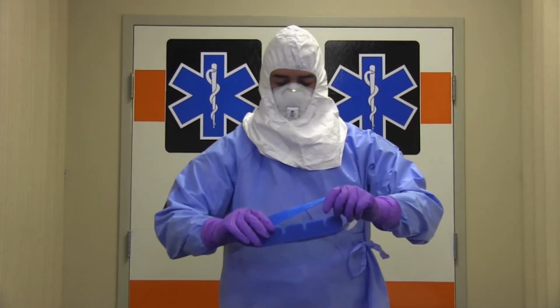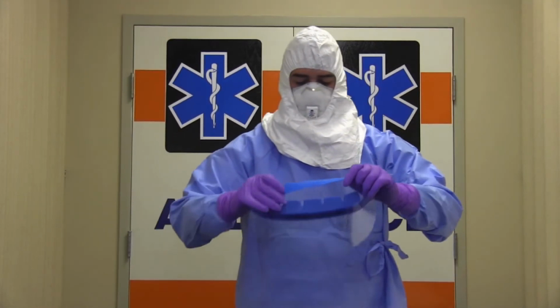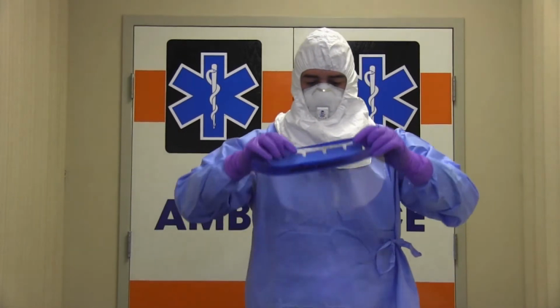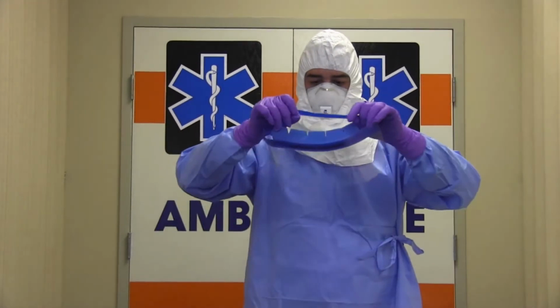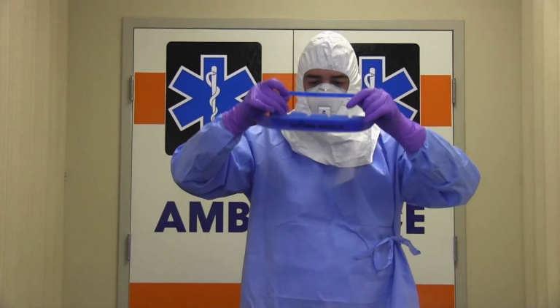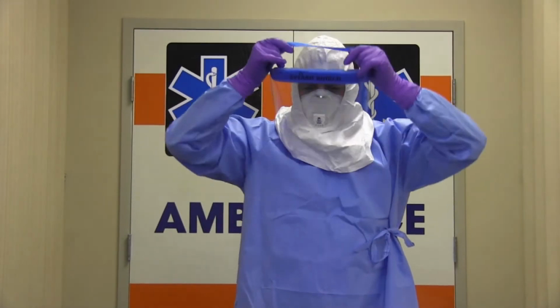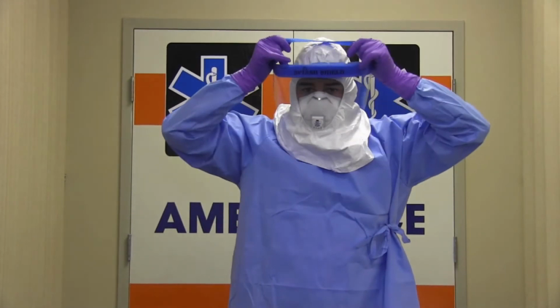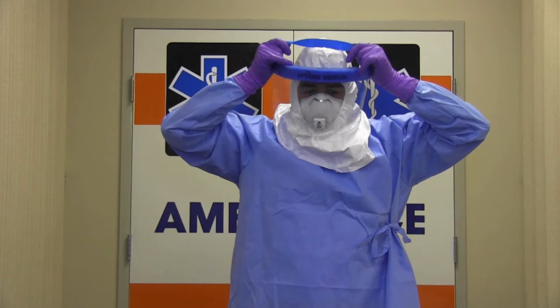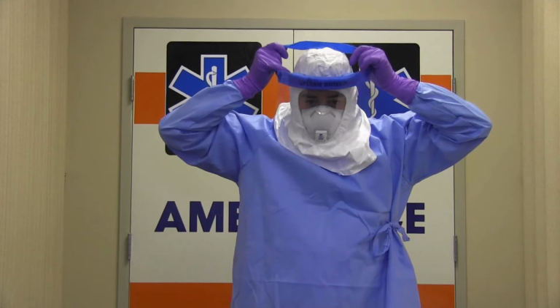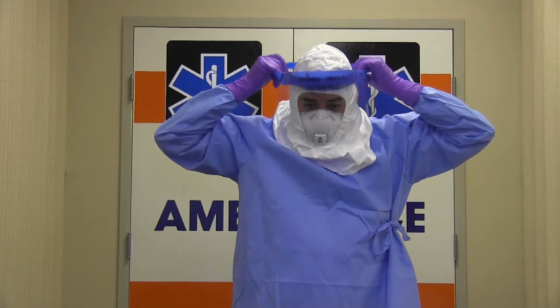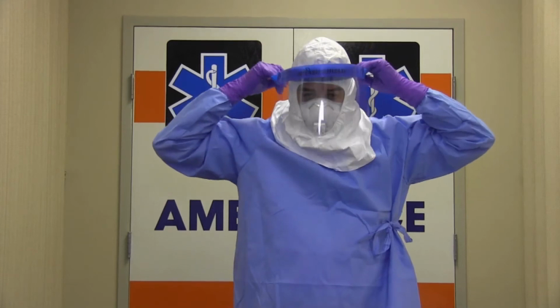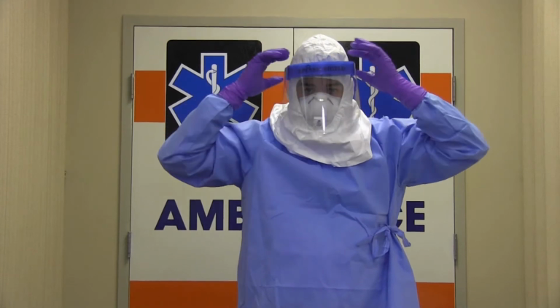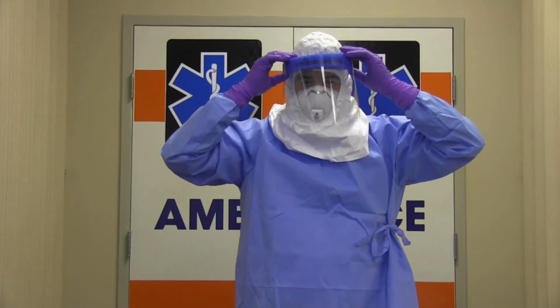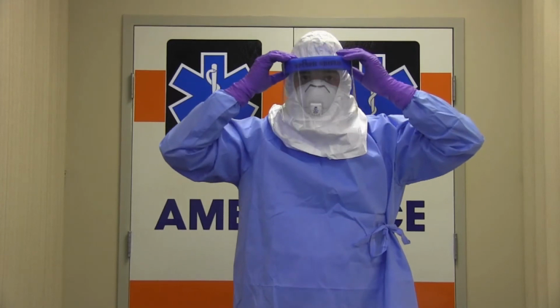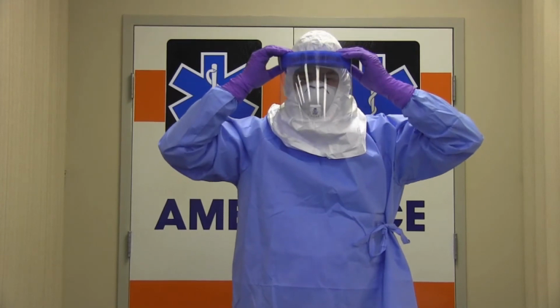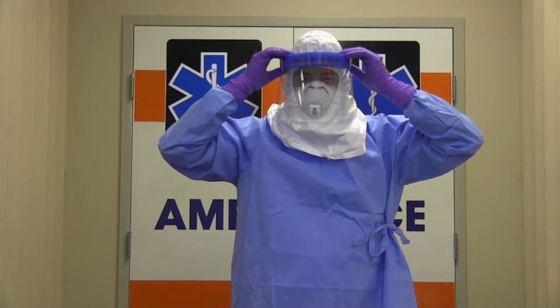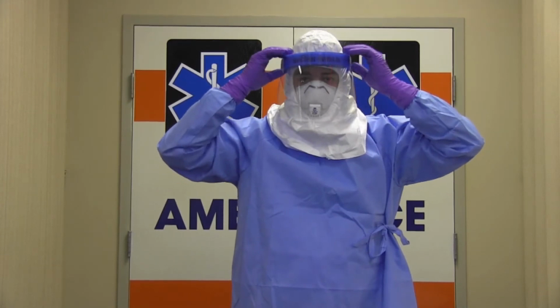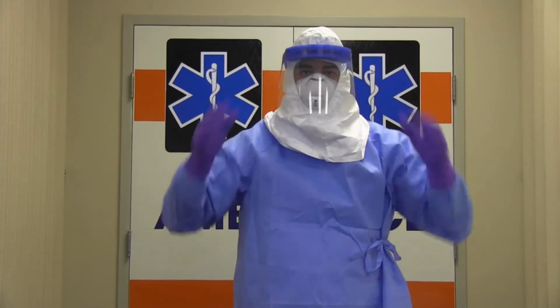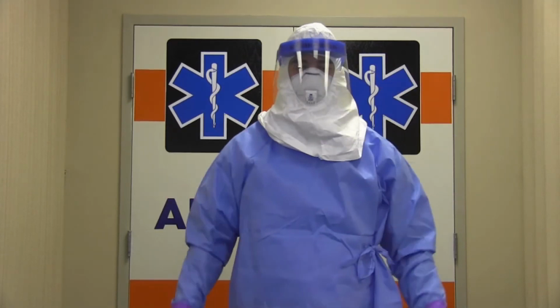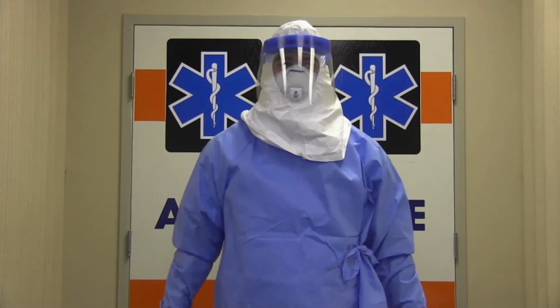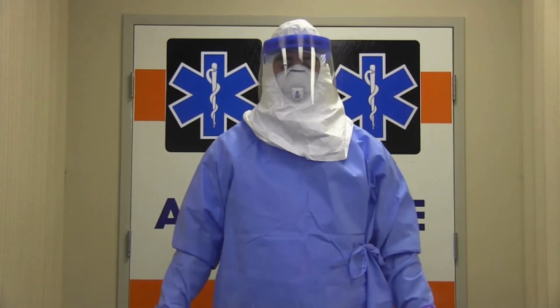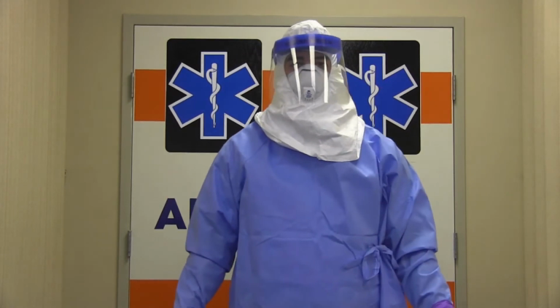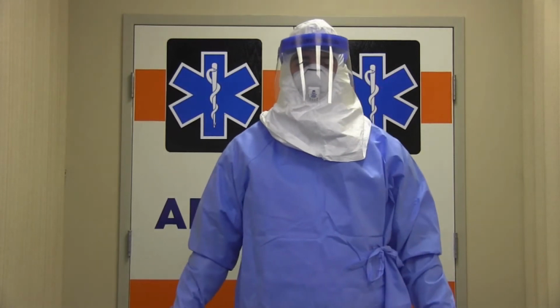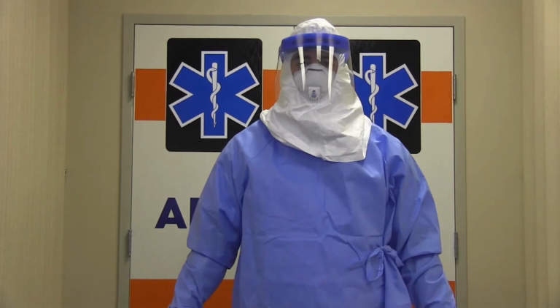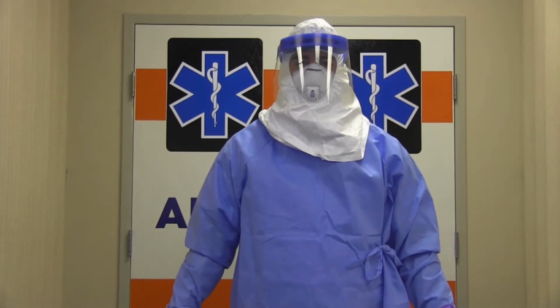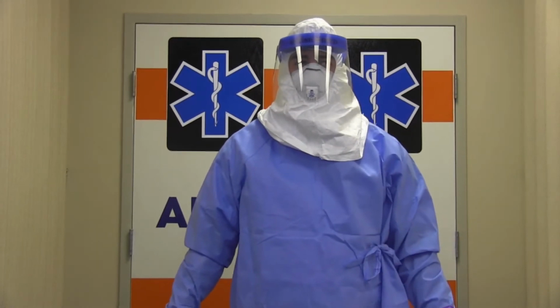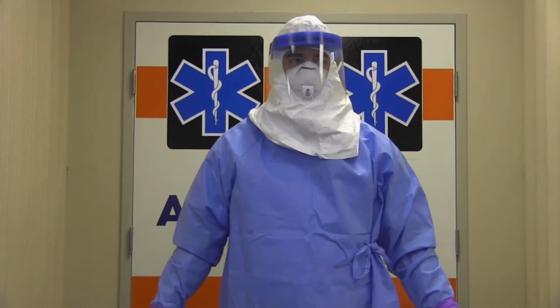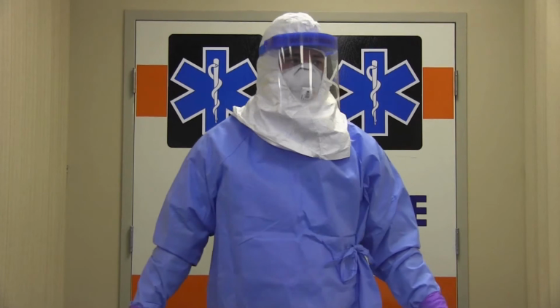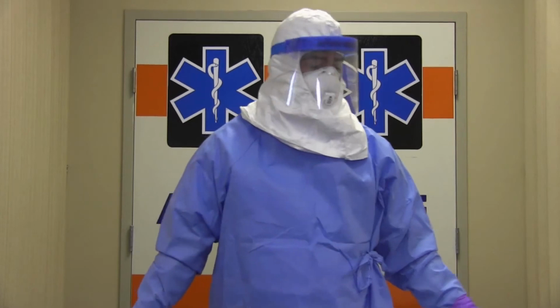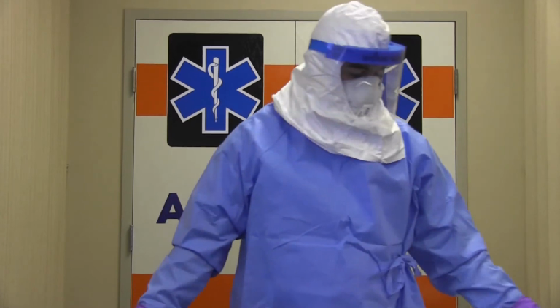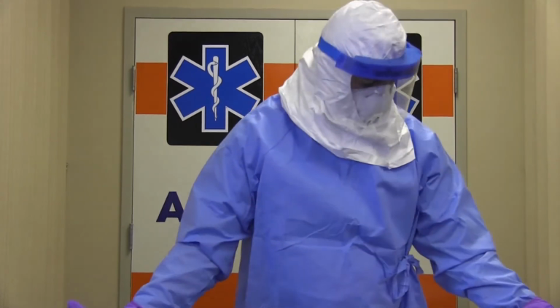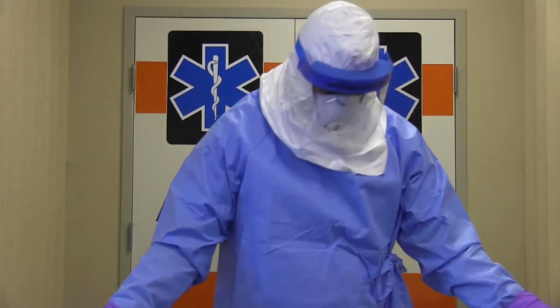Now you'll put on a full face shield over the N95 mask and the surgical hood to provide additional protection to the front and sides of your face, including your skin and eyes.